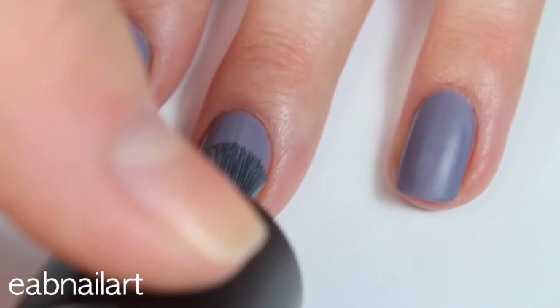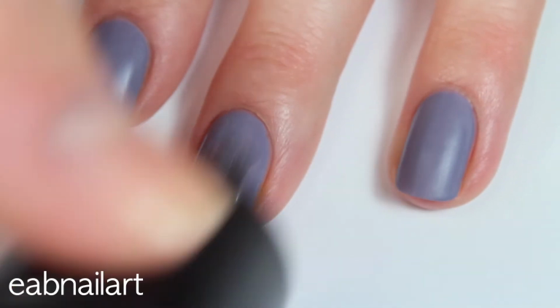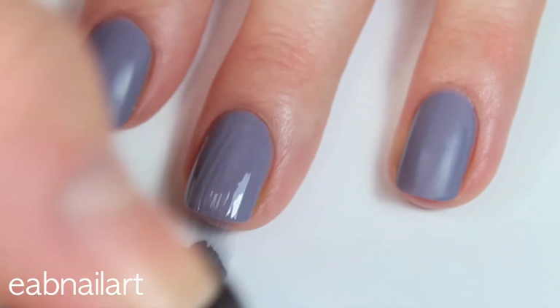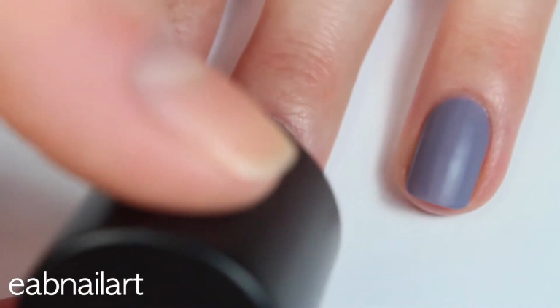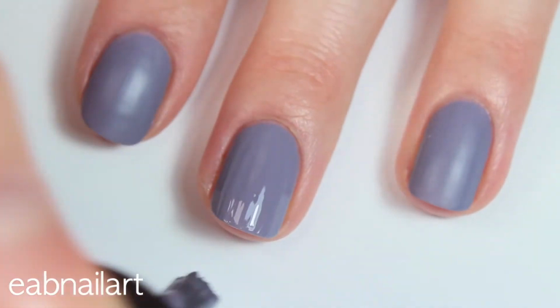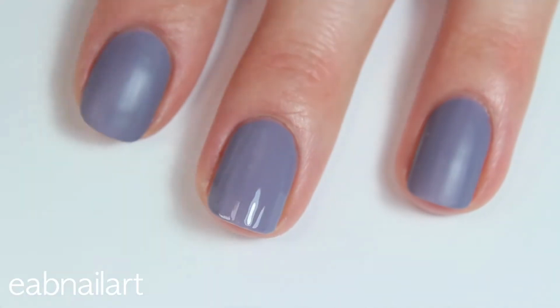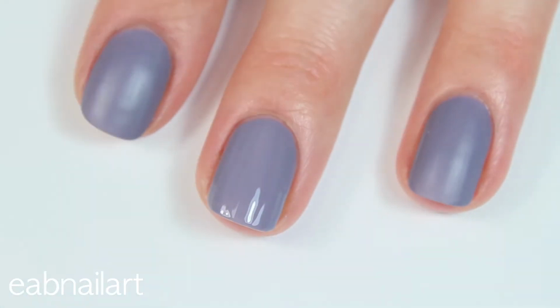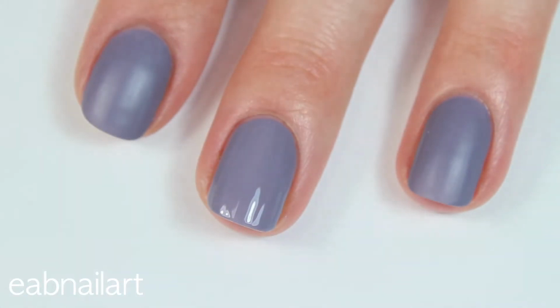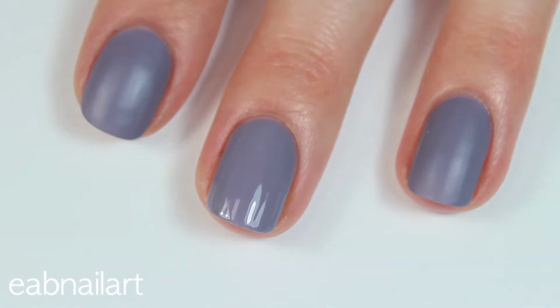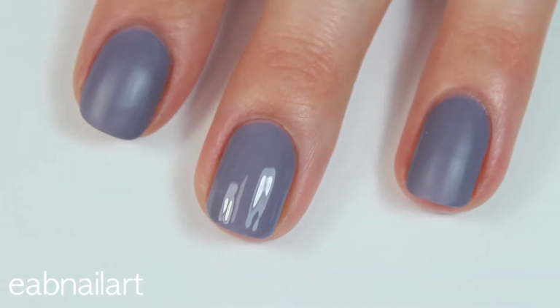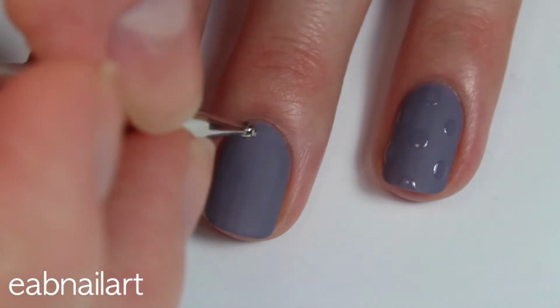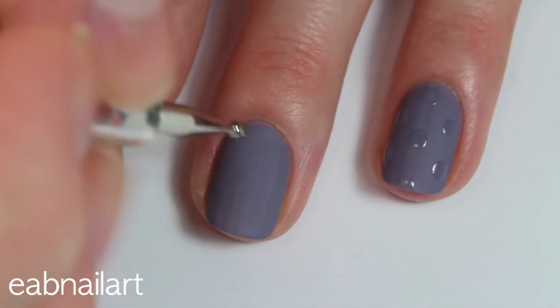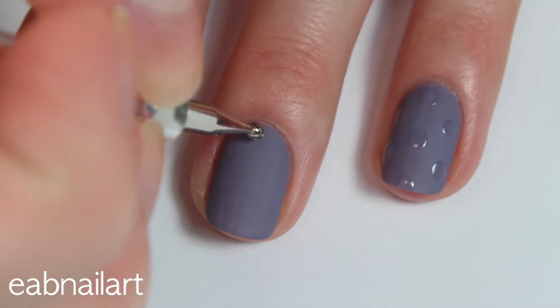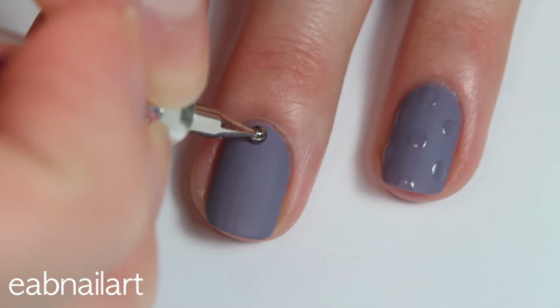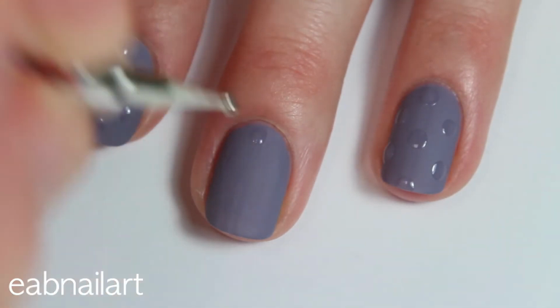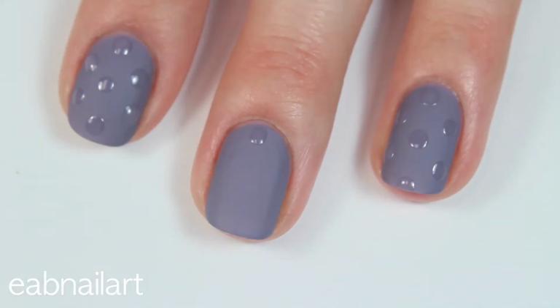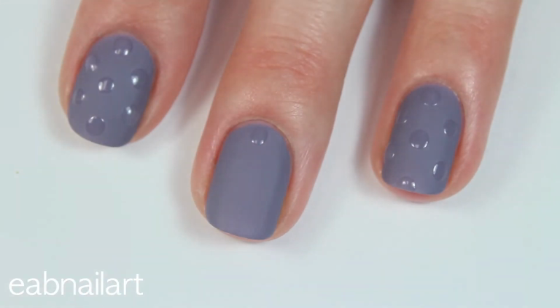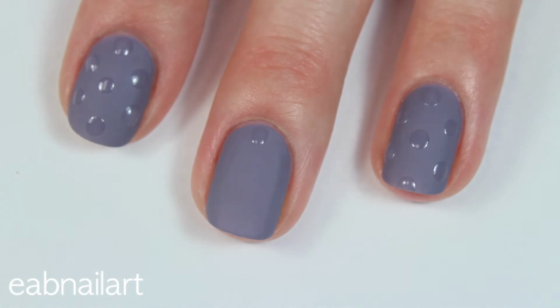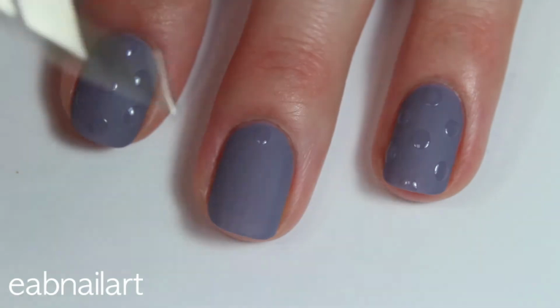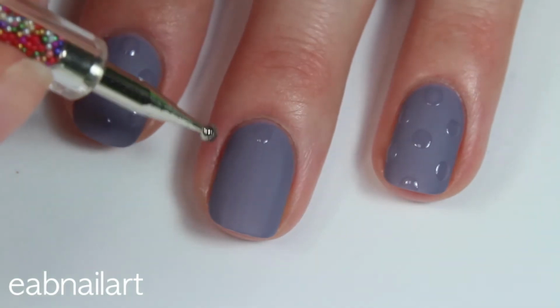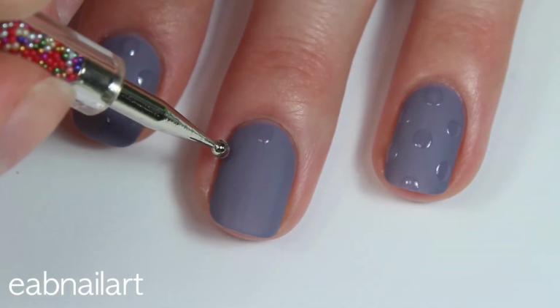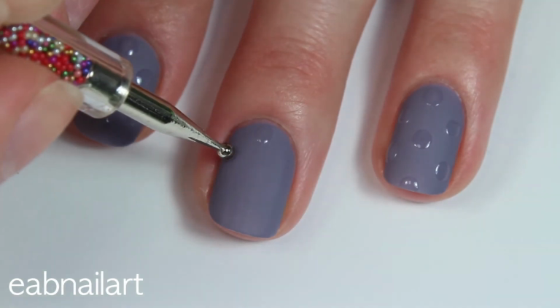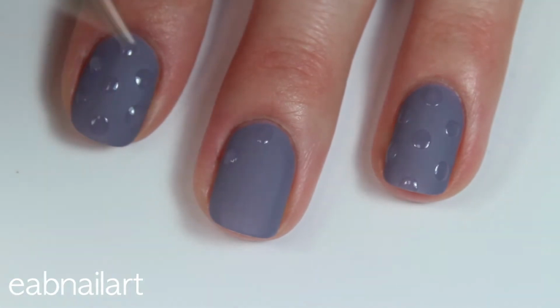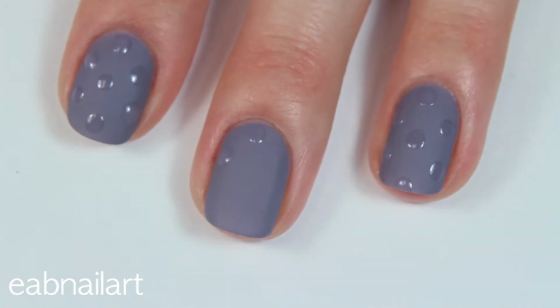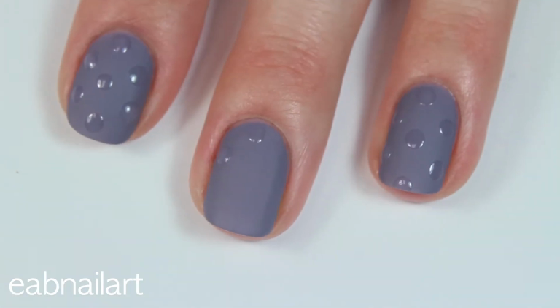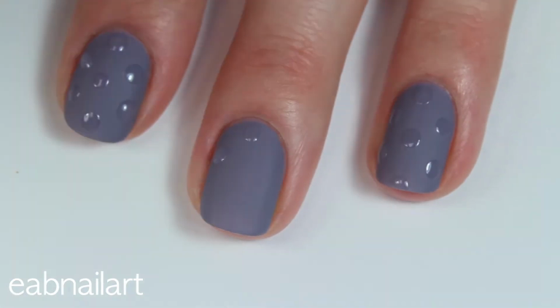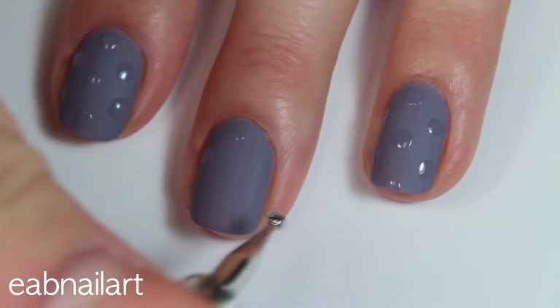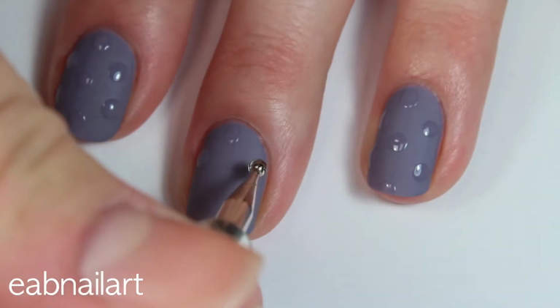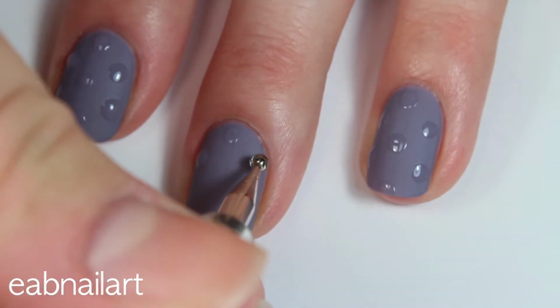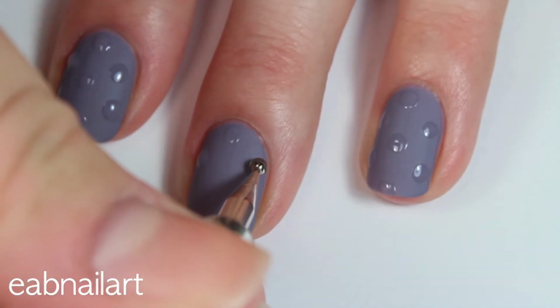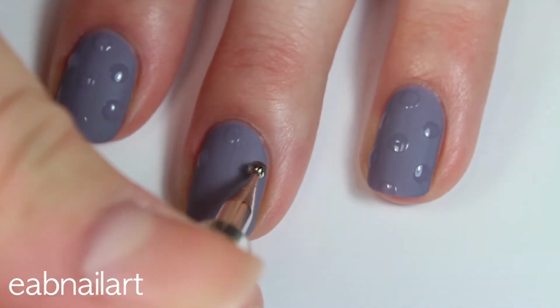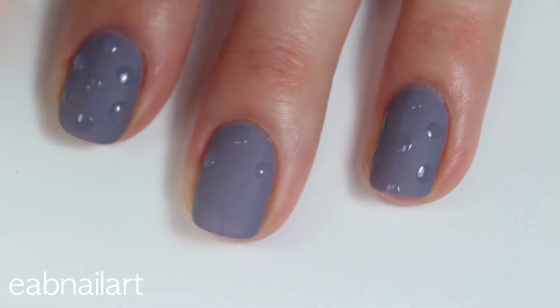I'm applying two thin coats of that matte nail polish from Born Pretty Store, and it's perfectly opaque in two coats. Once it's completely dry and matte, I'm taking a dotting tool dipped into some top coat and just adding some dots to create contrast between the matte and the shine.